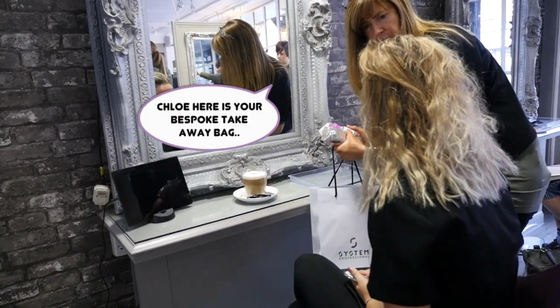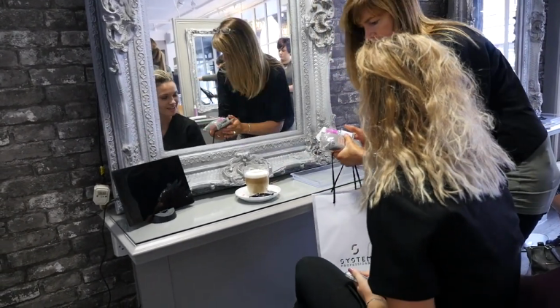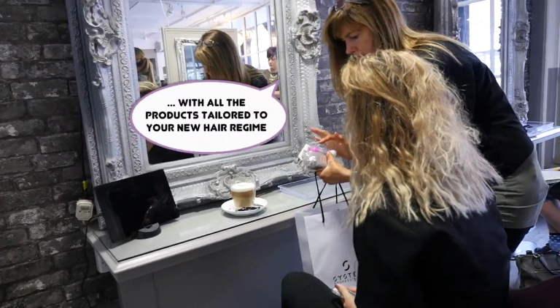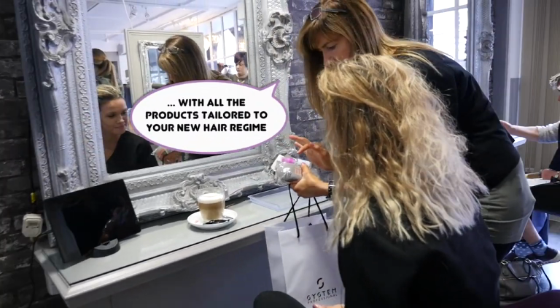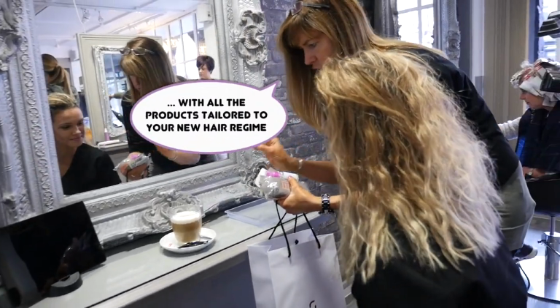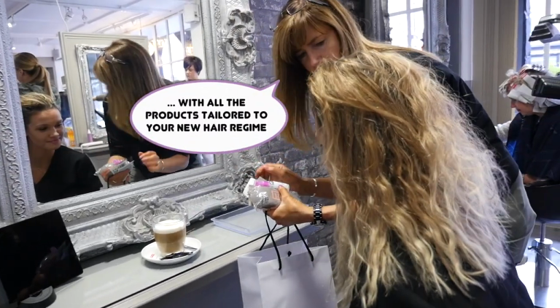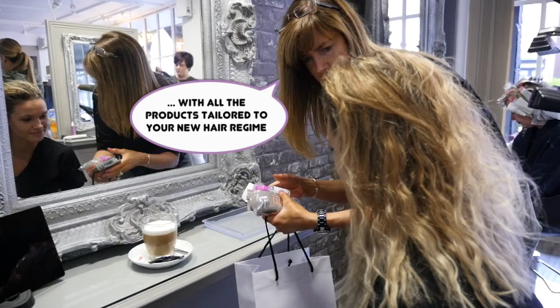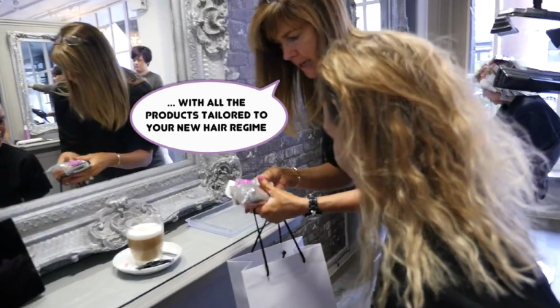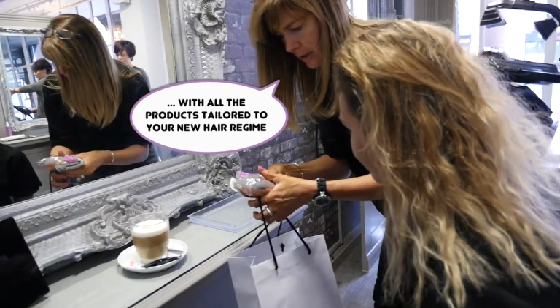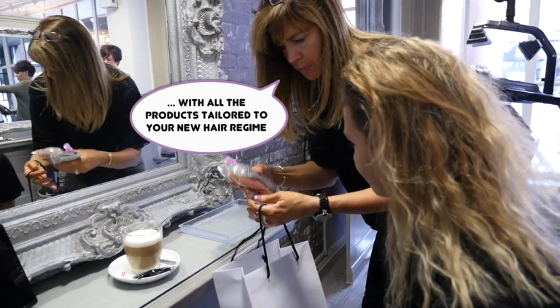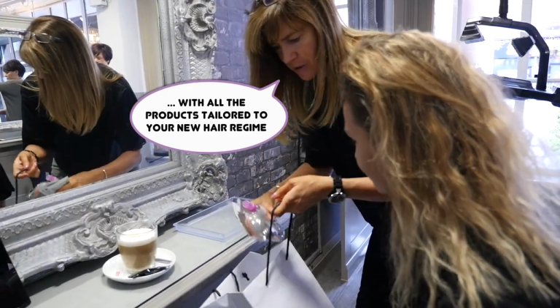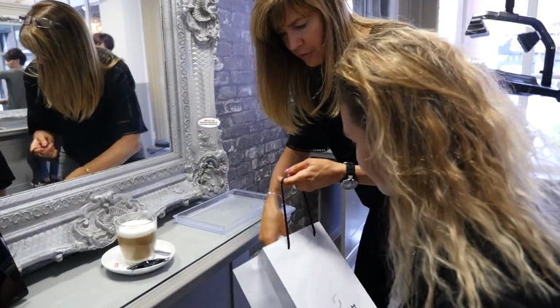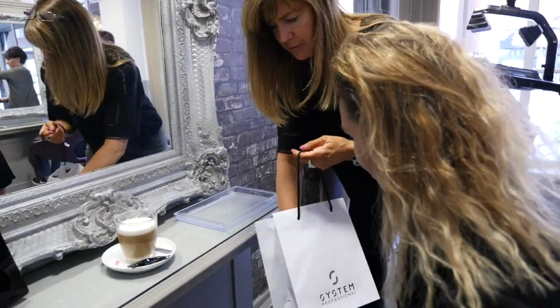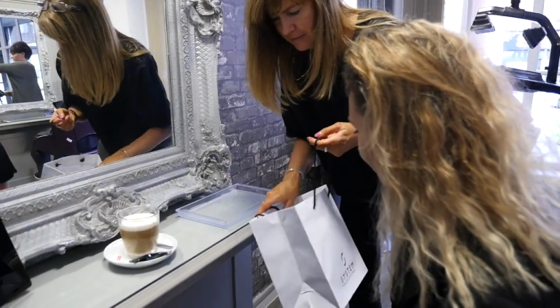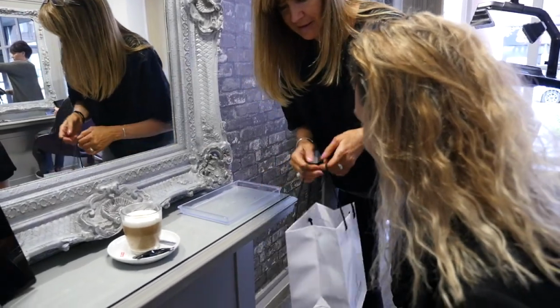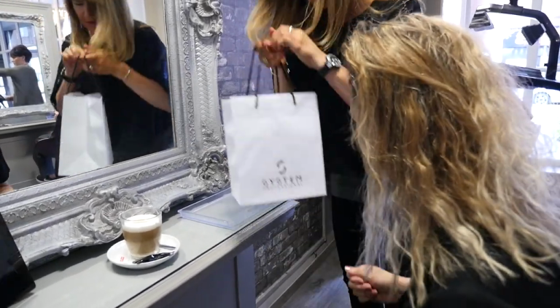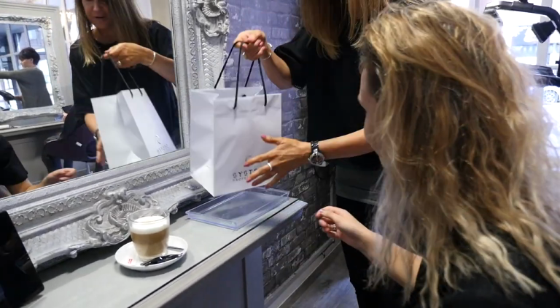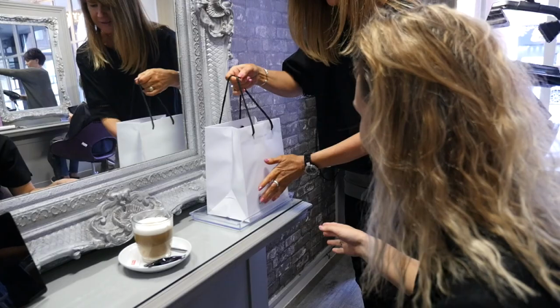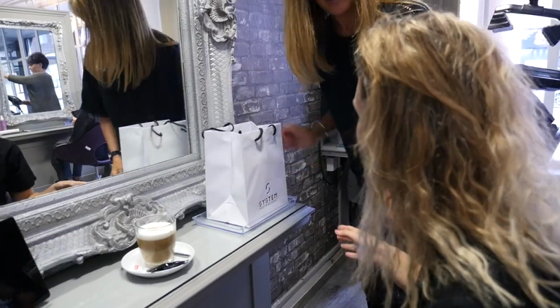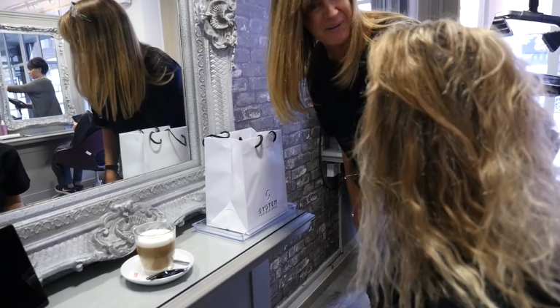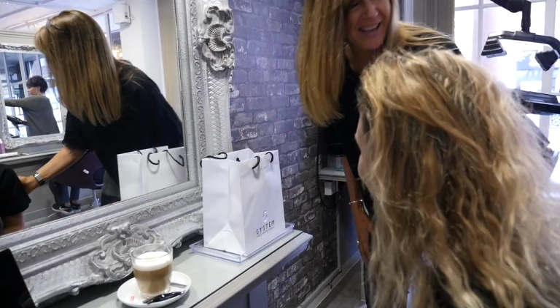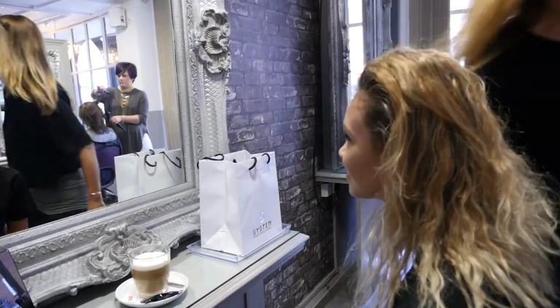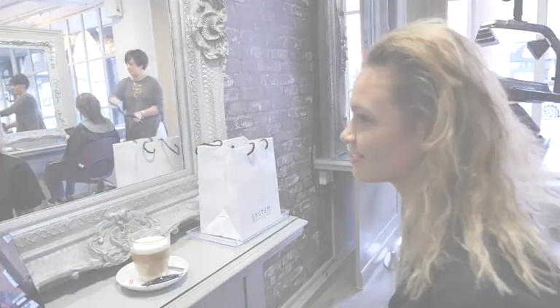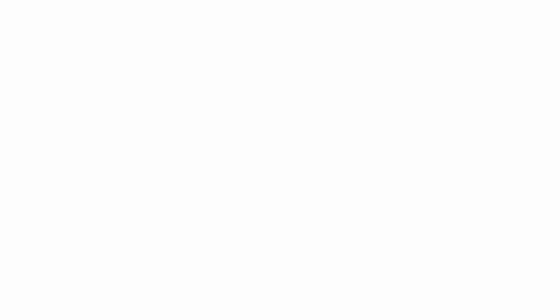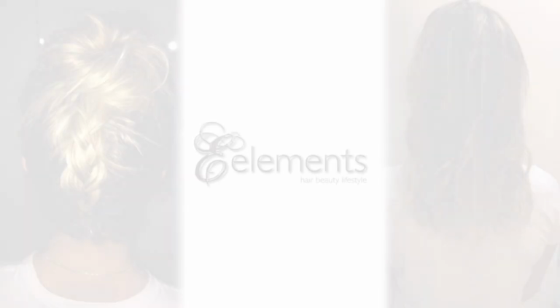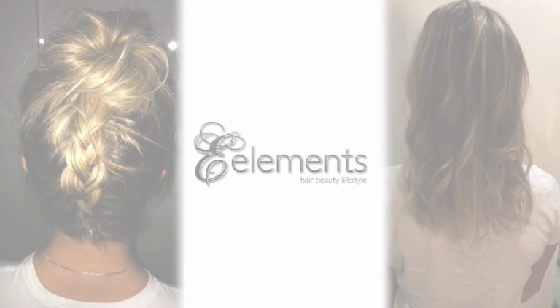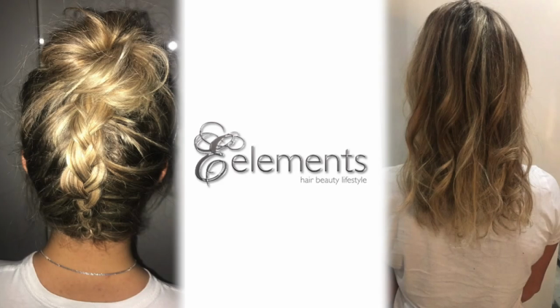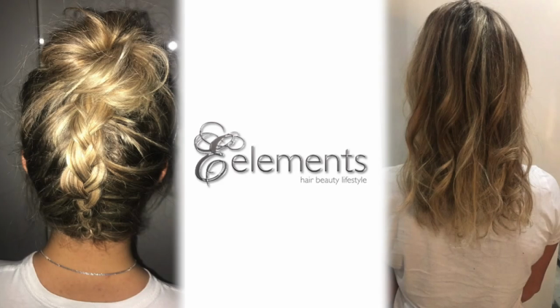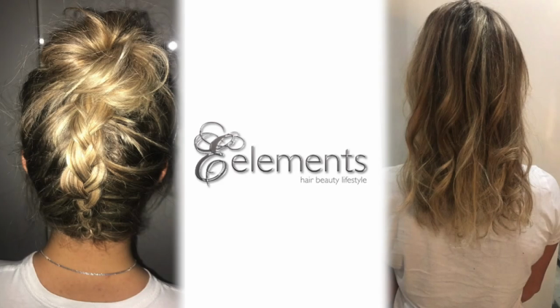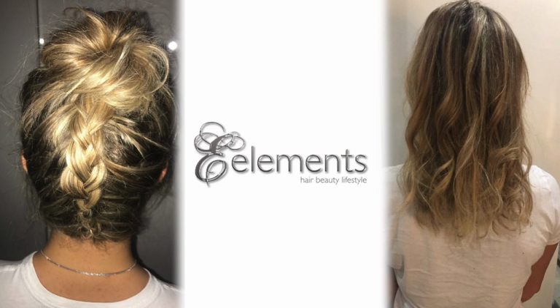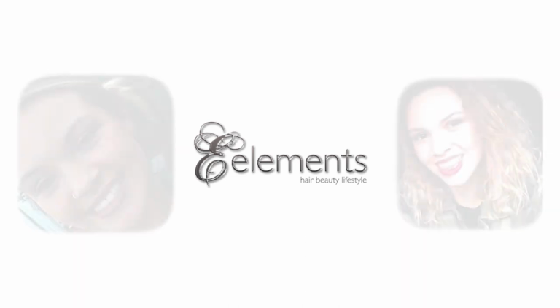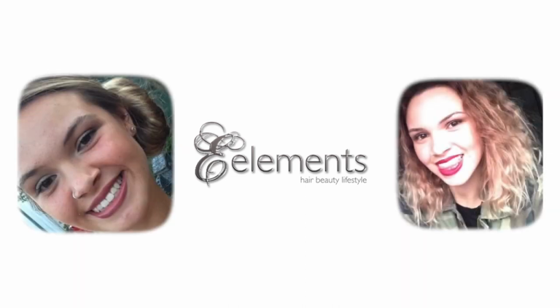We want you to get as many compliments when you've styled your hair yourself as when we do. The fact is, your hair makes a statement anyway. We'd love that it's the one you choose. And that's why we do things the way we do here at Elements. We look forward to seeing you soon.